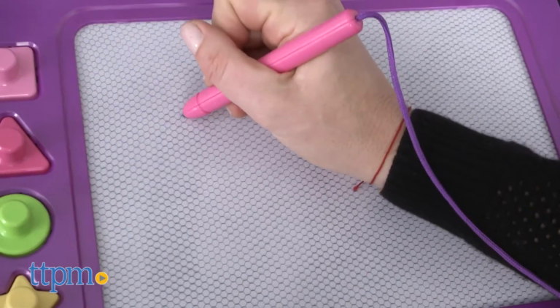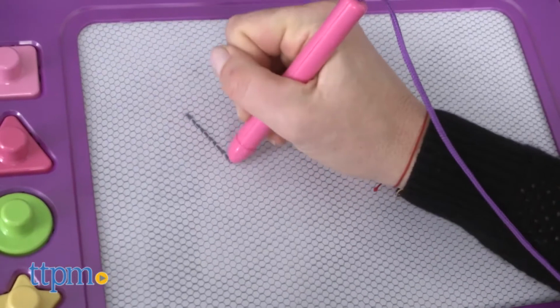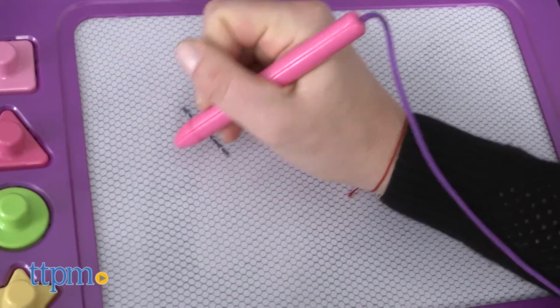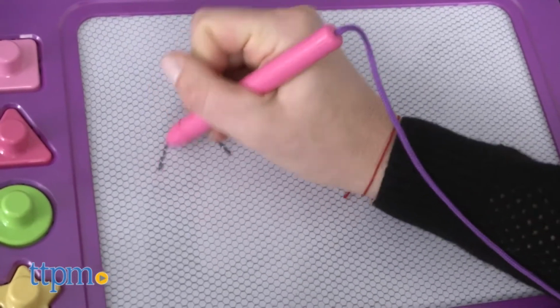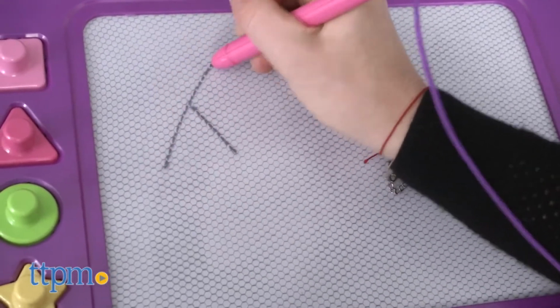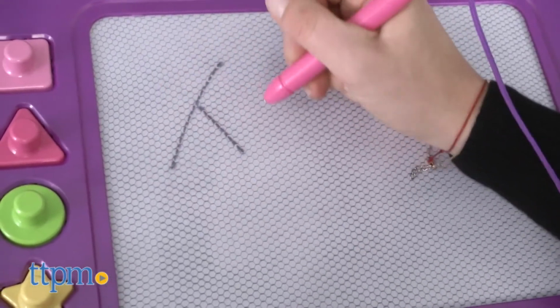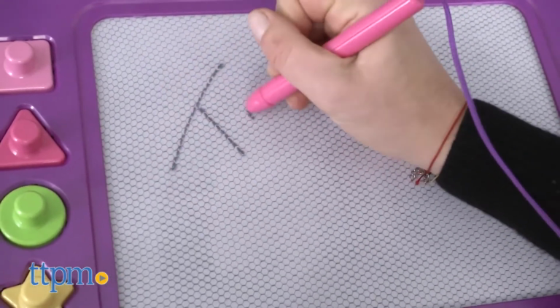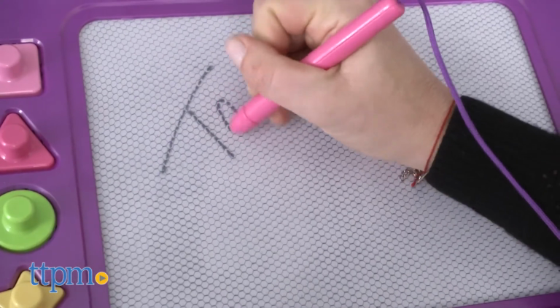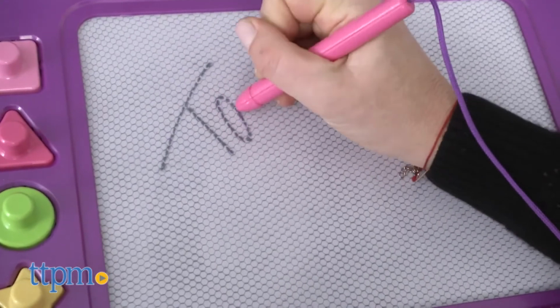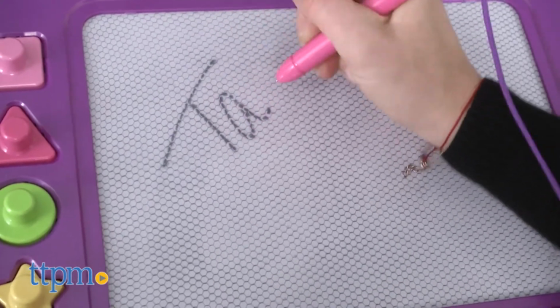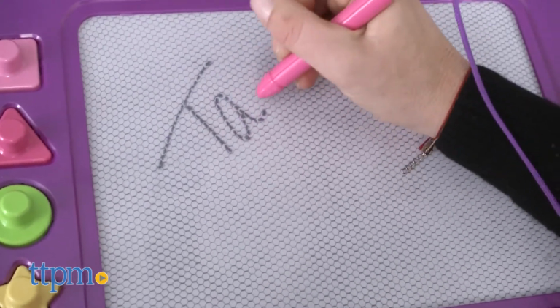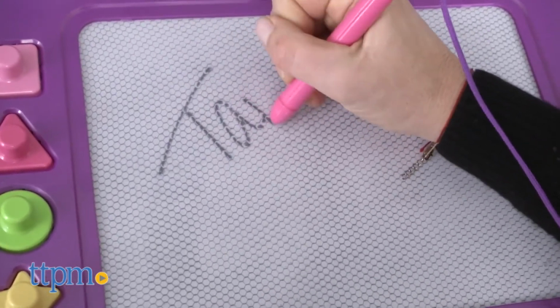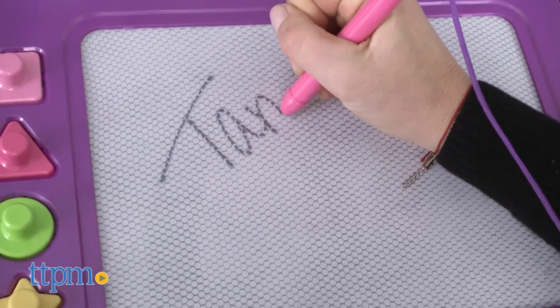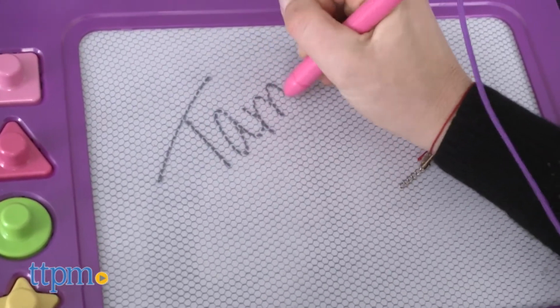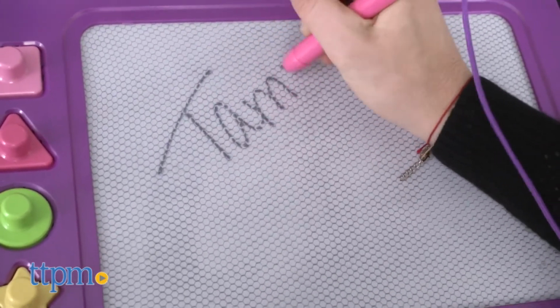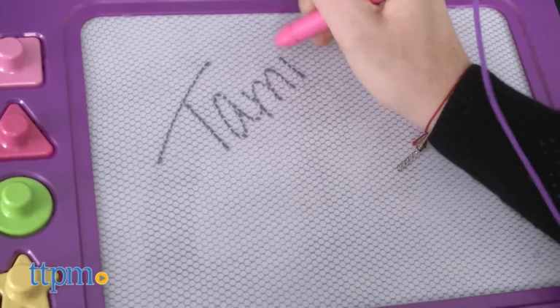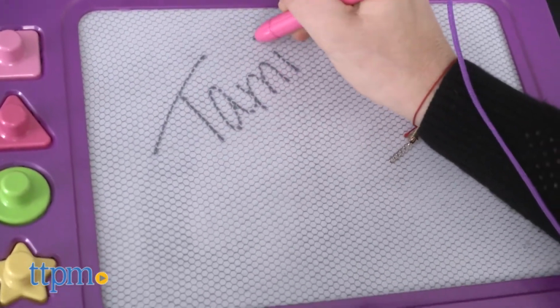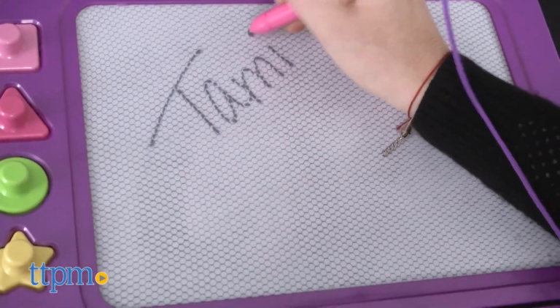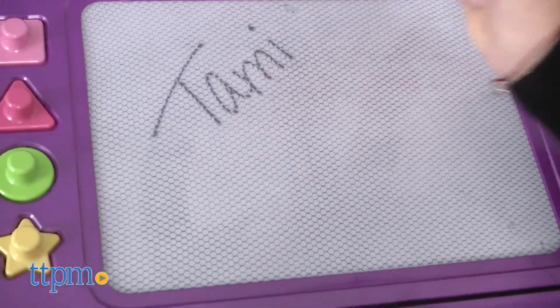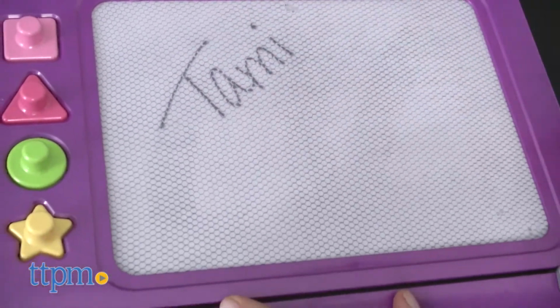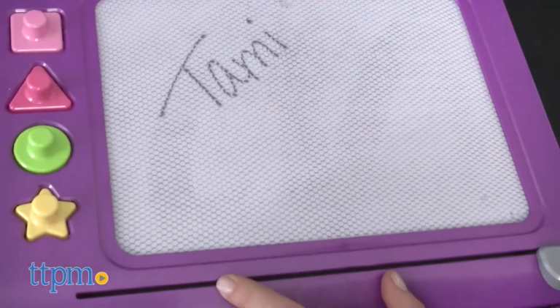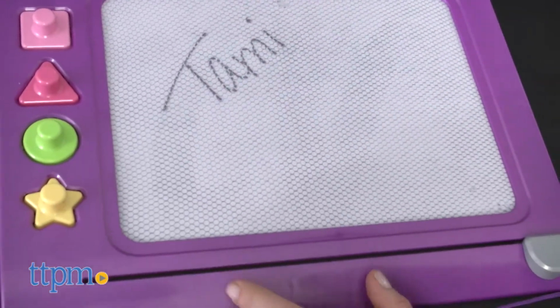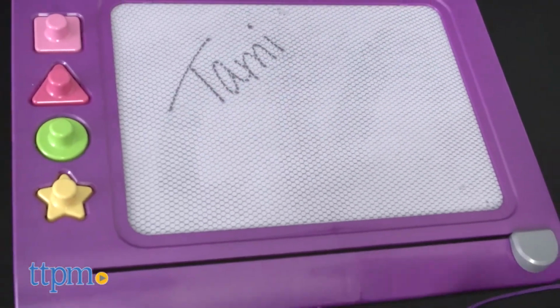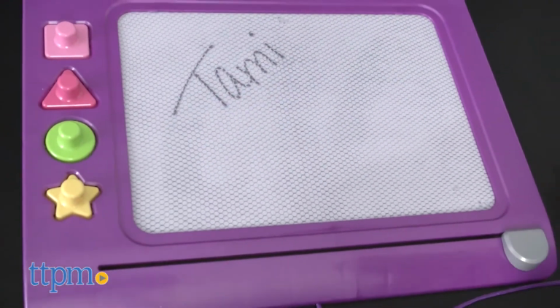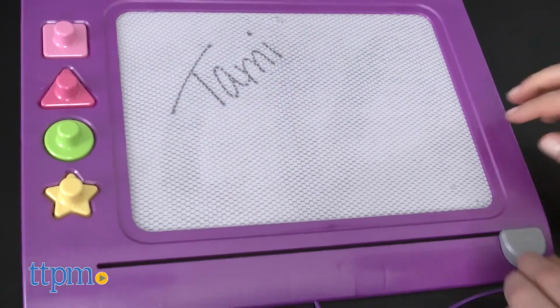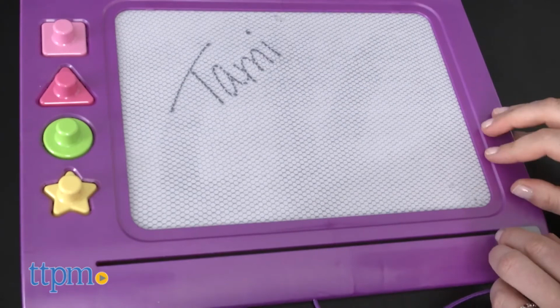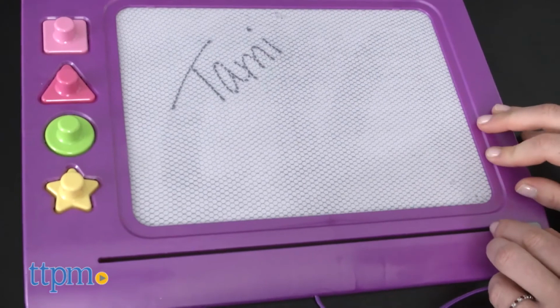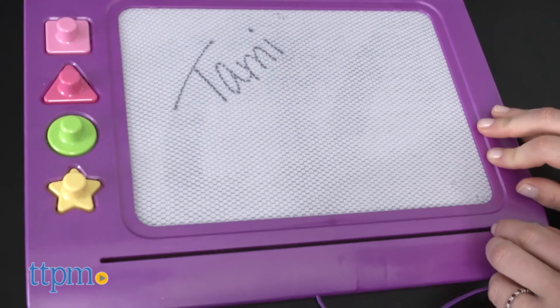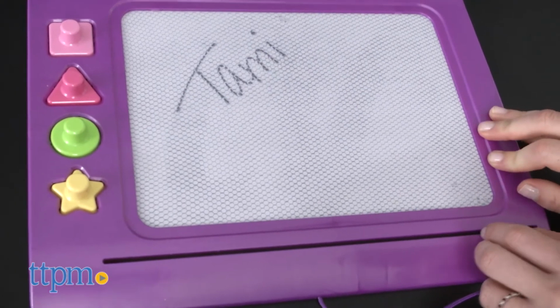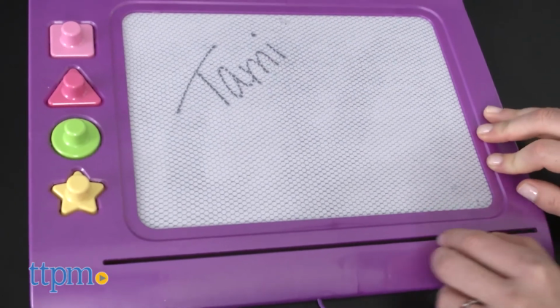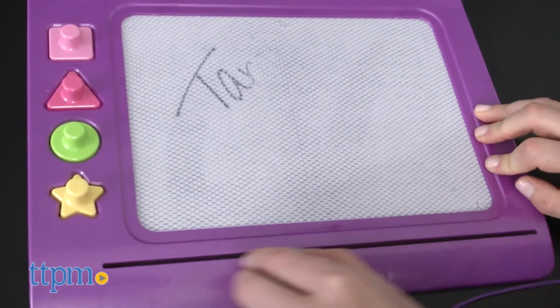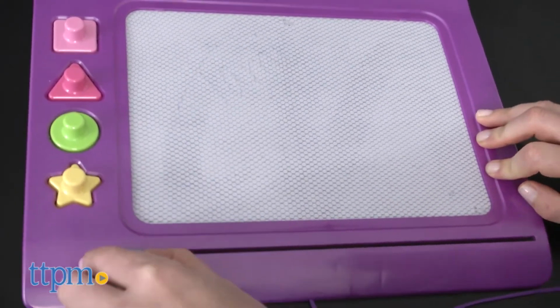Kids can create a masterpiece or practice writing their name or the alphabet, and then slide the eraser across the bottom to magically clear the slate and start again.